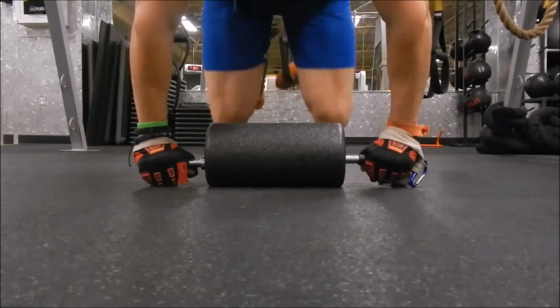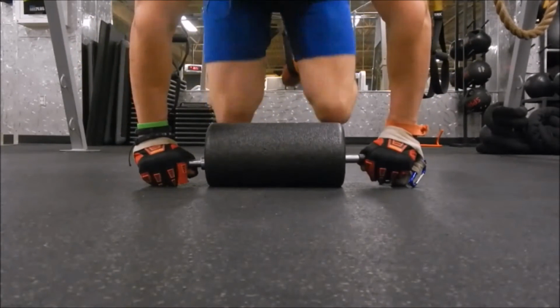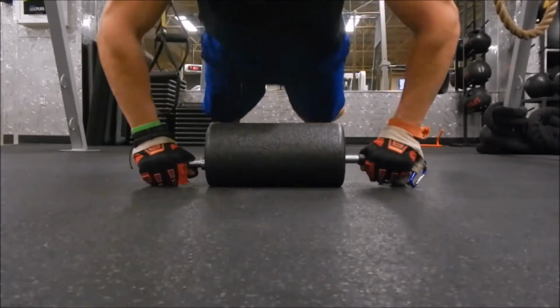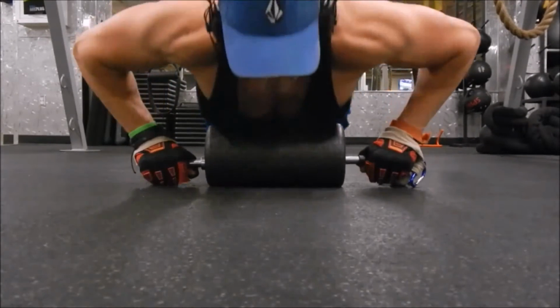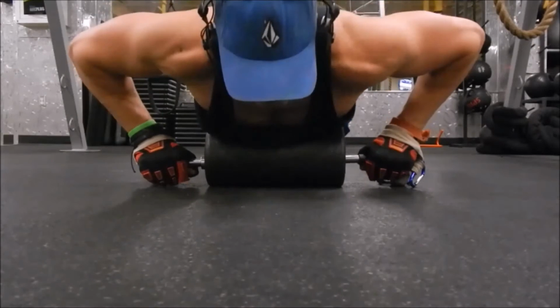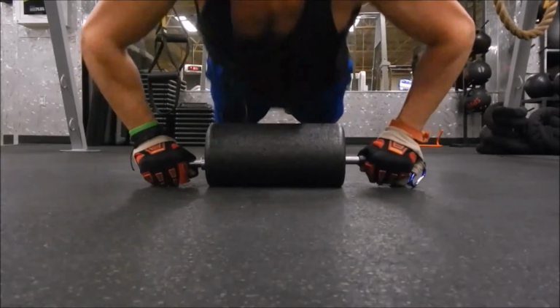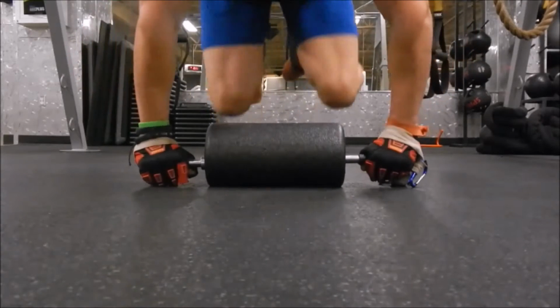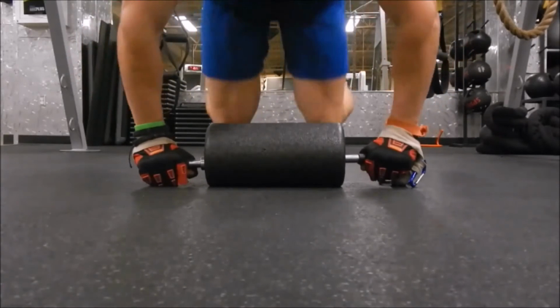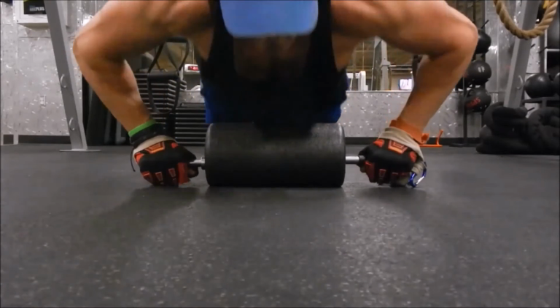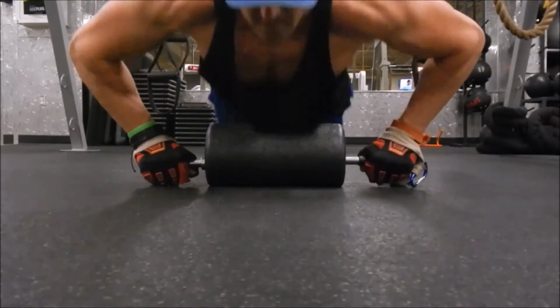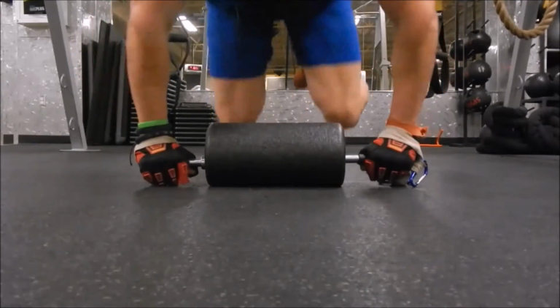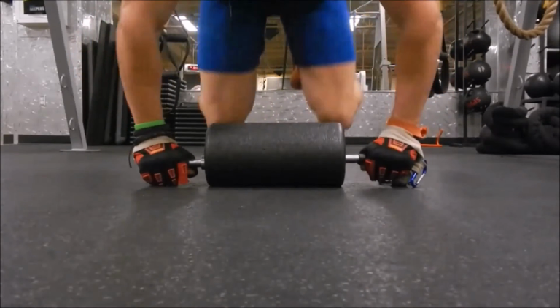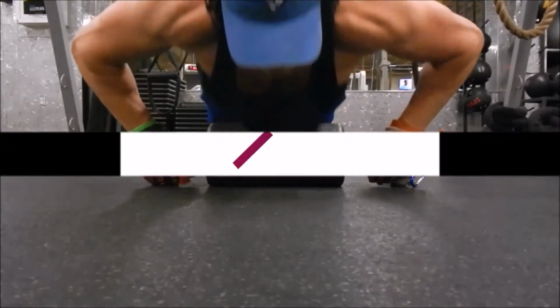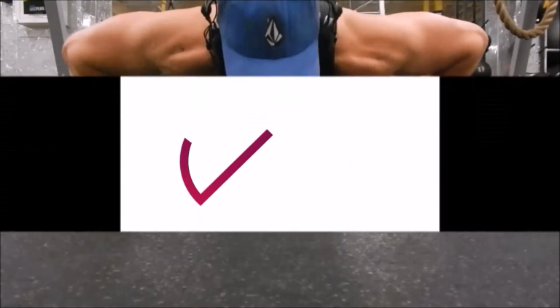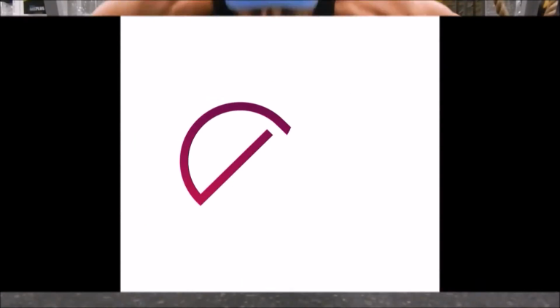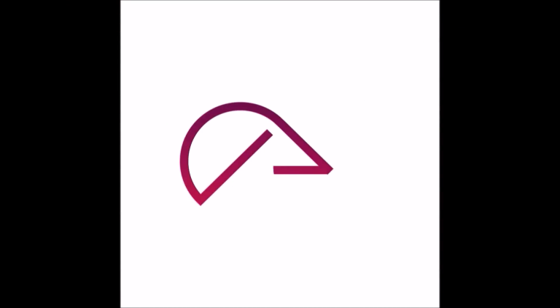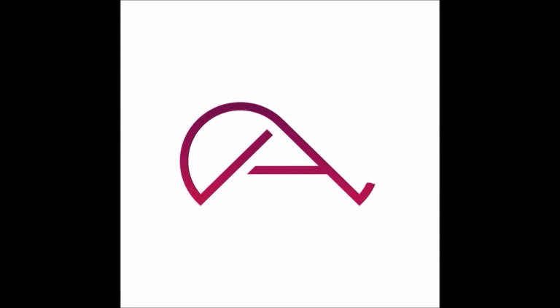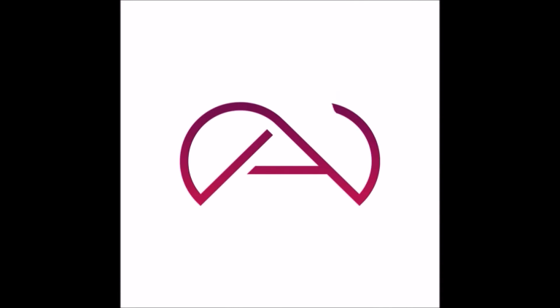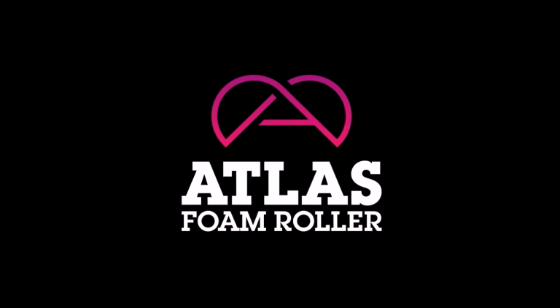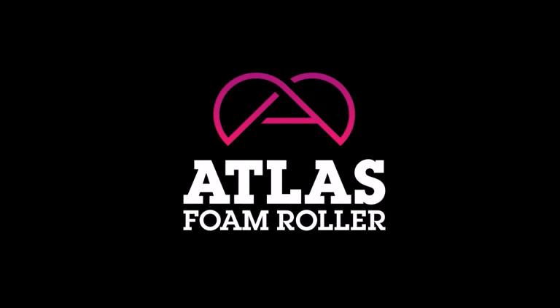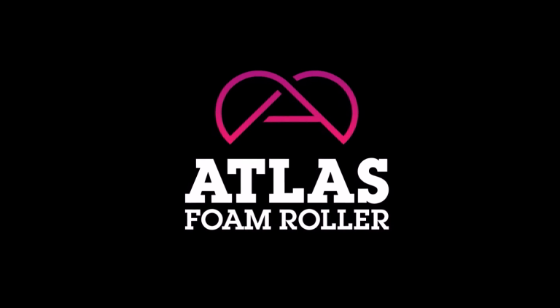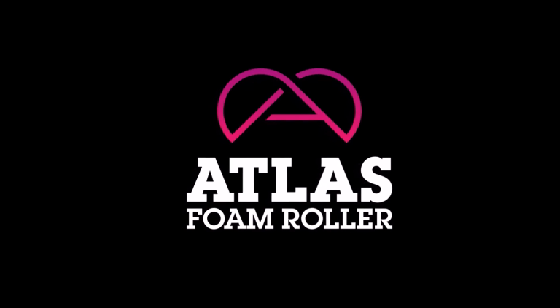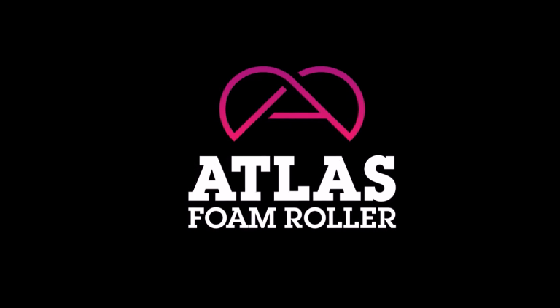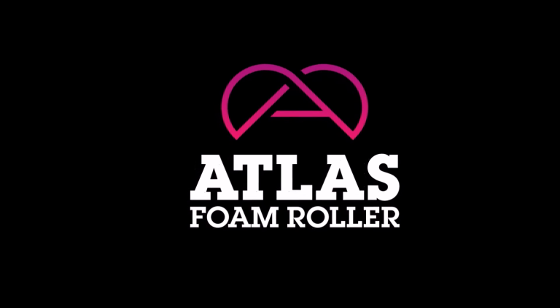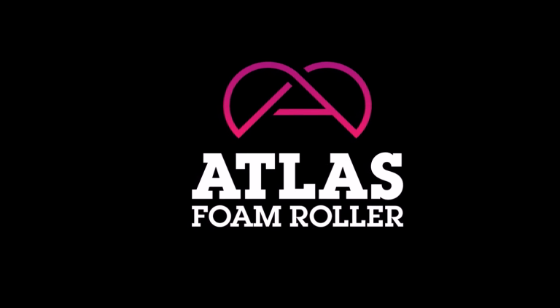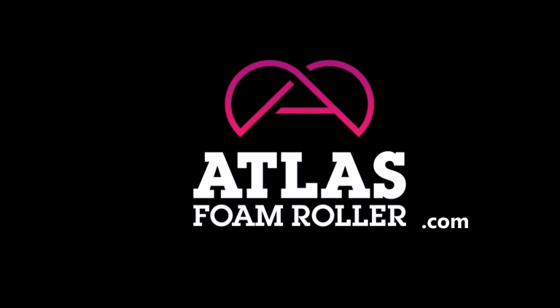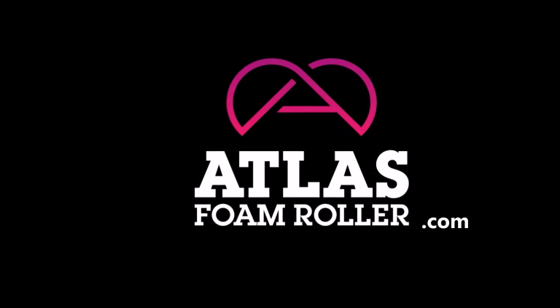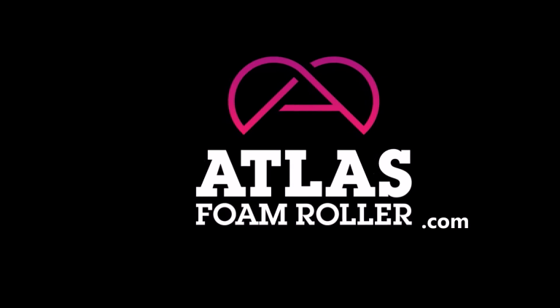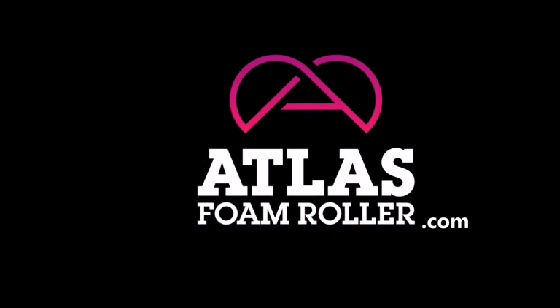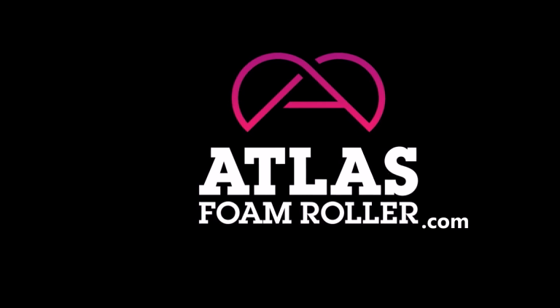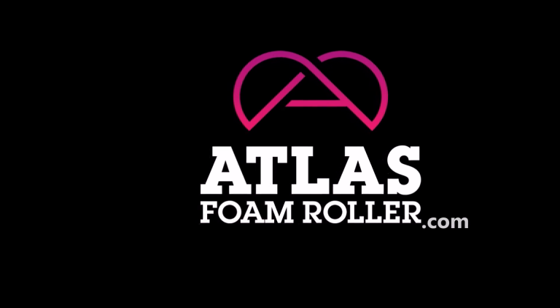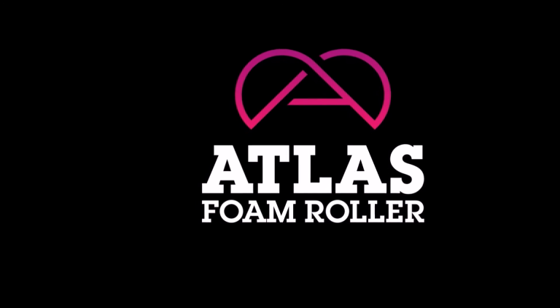Real good core movement, plyometrics, all that. So more workouts to come with the TRX. Check out my website, and thank you very much.